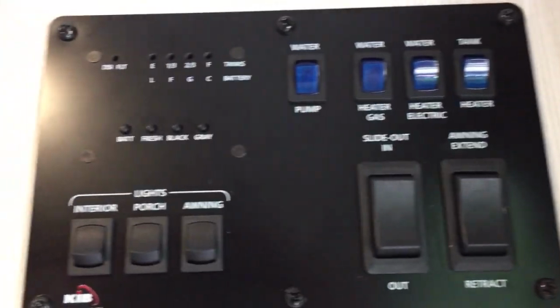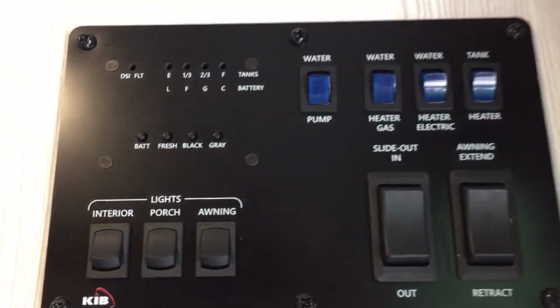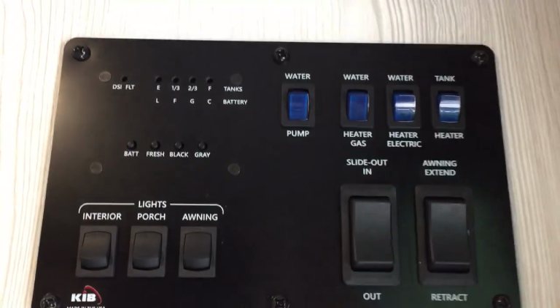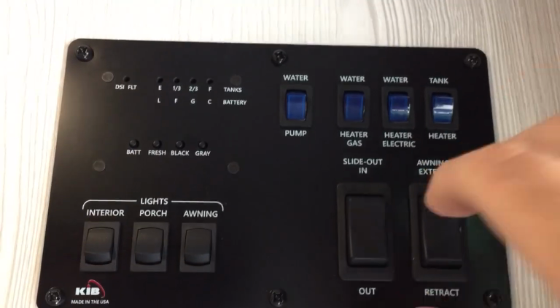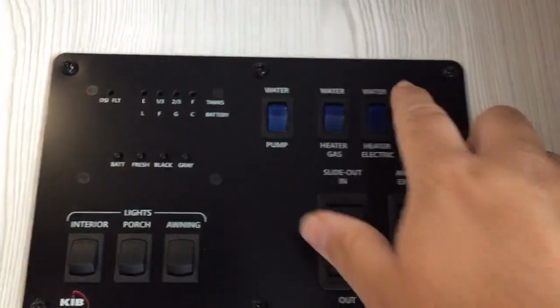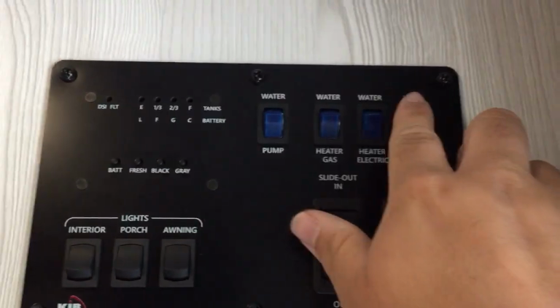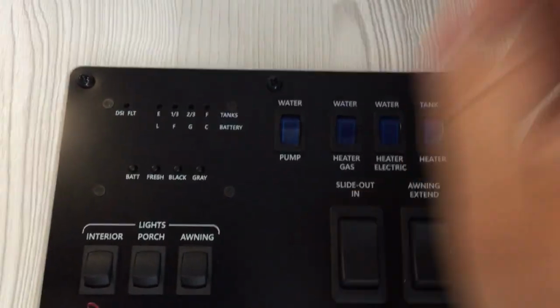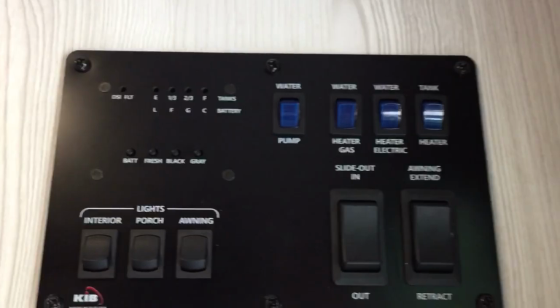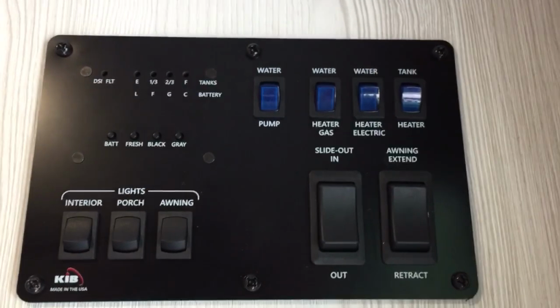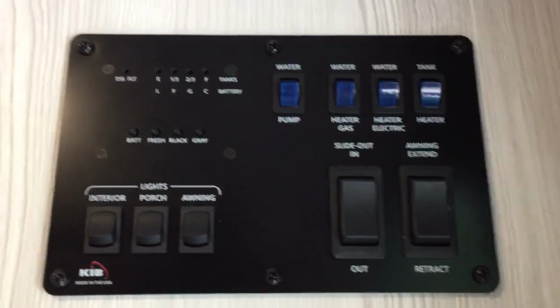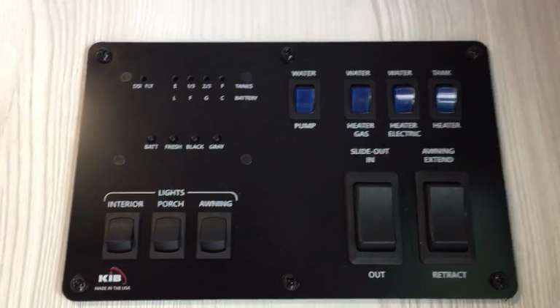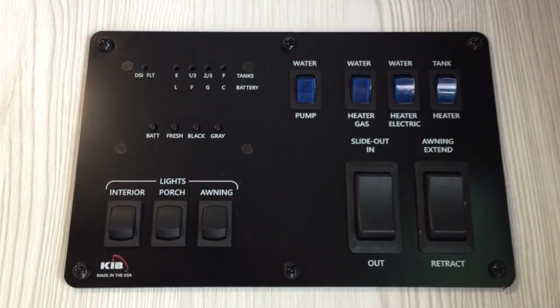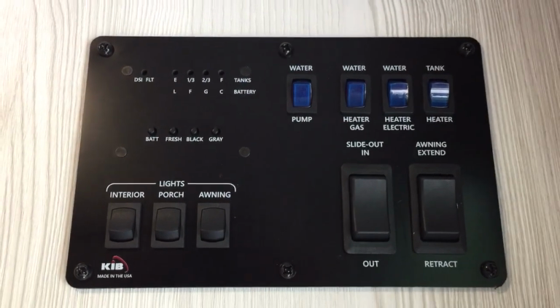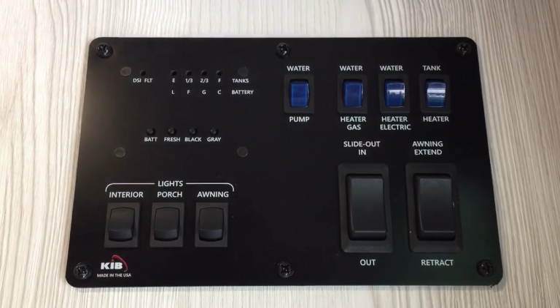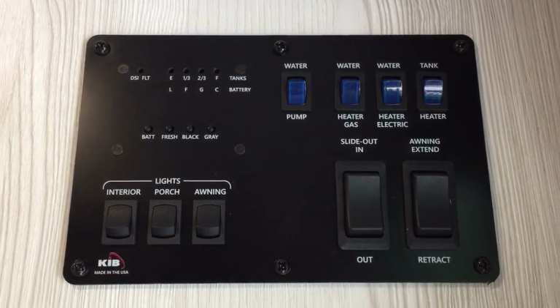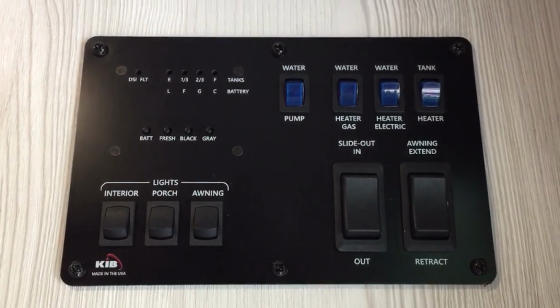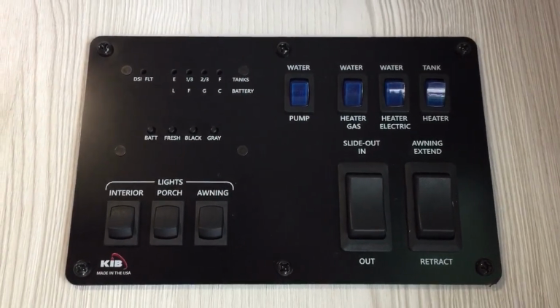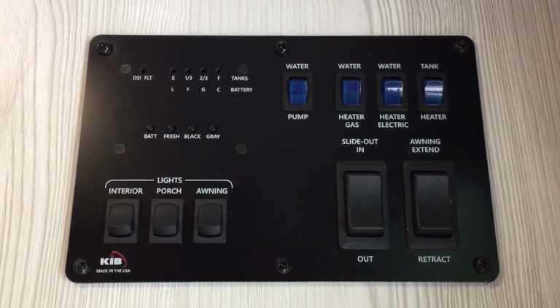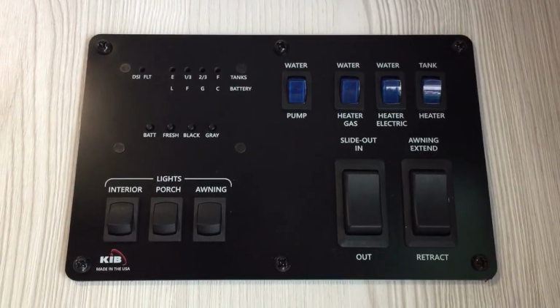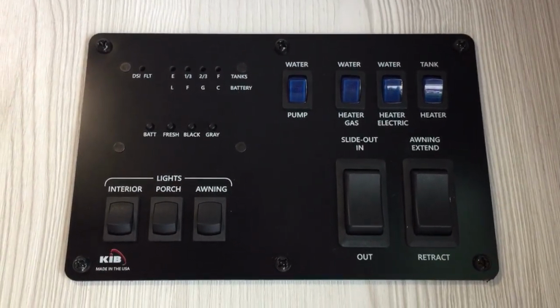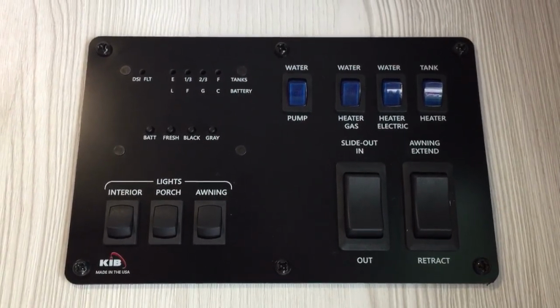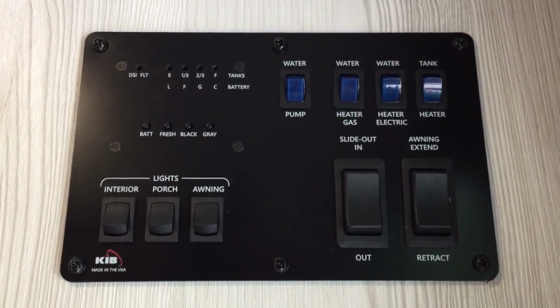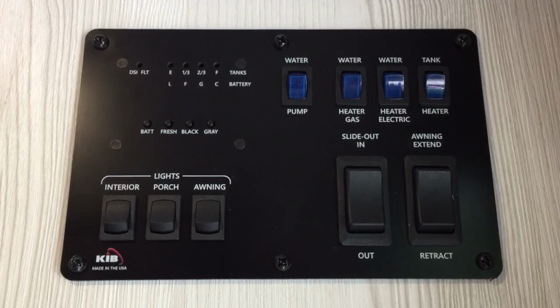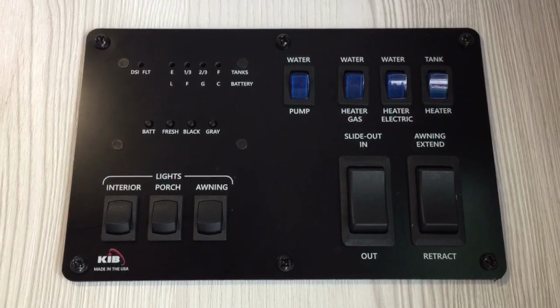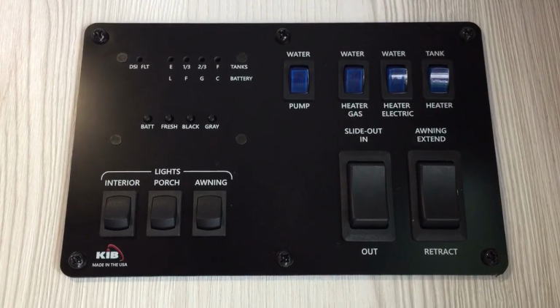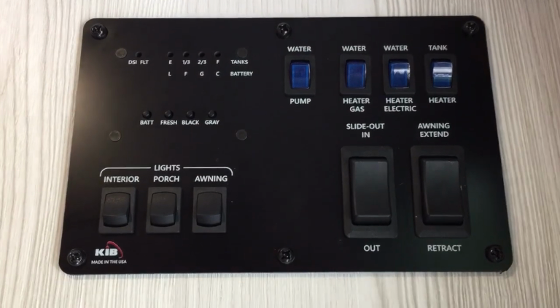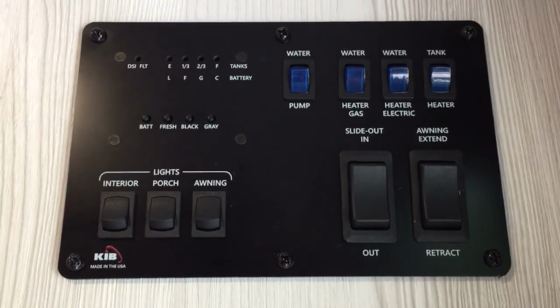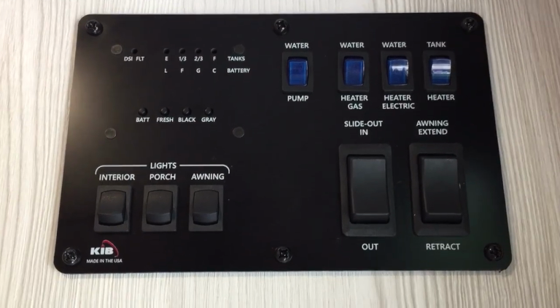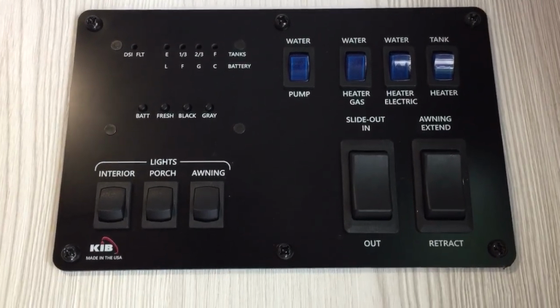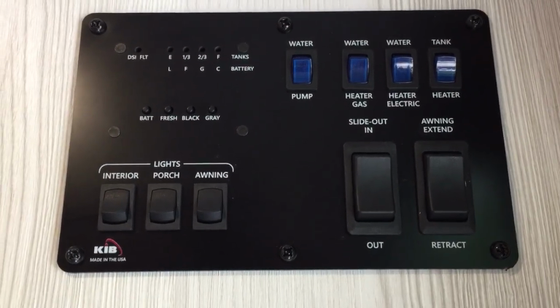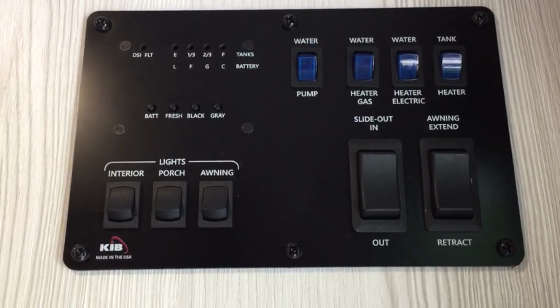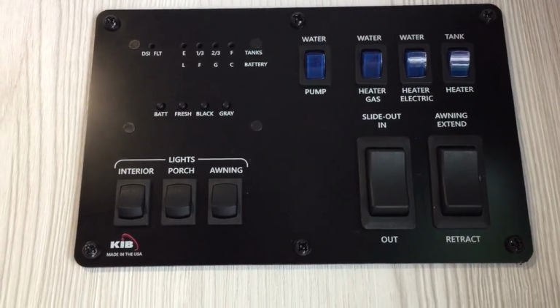This model has the tank heater, so if you get a night that's dipping near or just below freezing, you flip that switch and keep your tanks from getting any kind of icing.